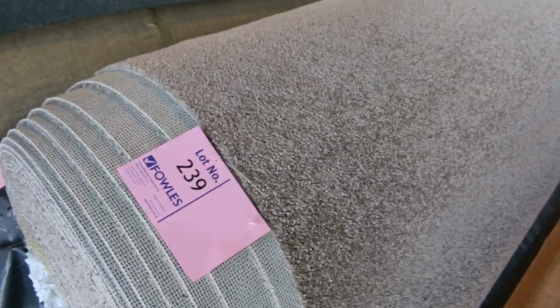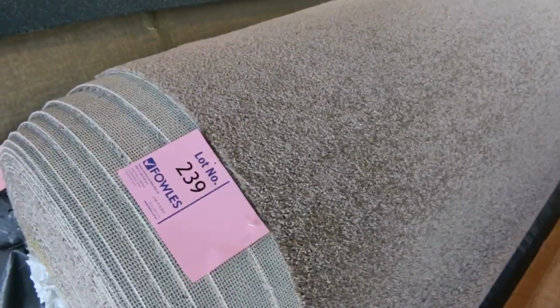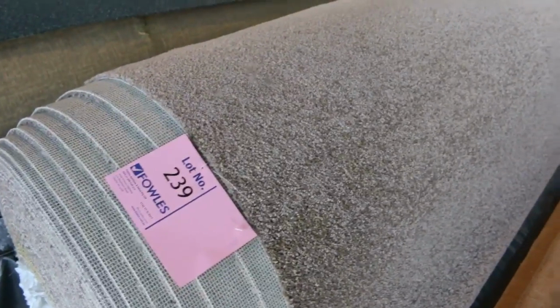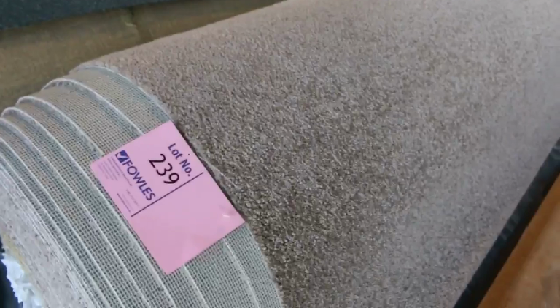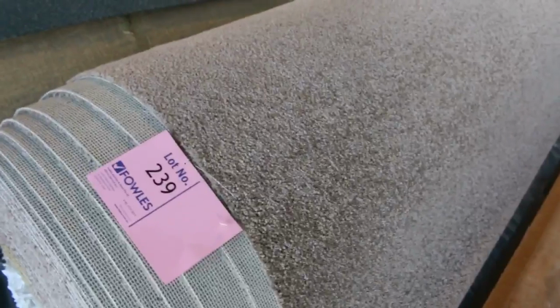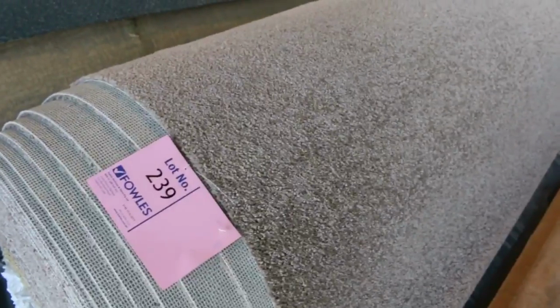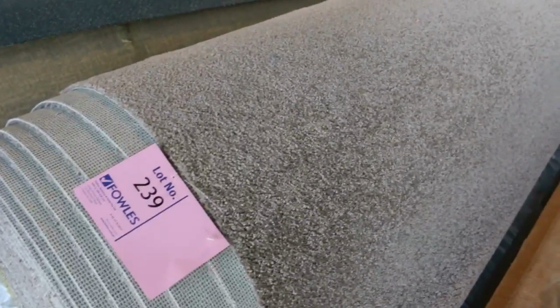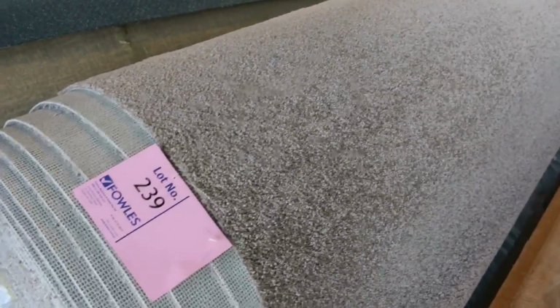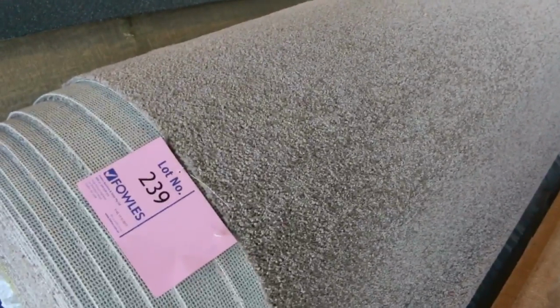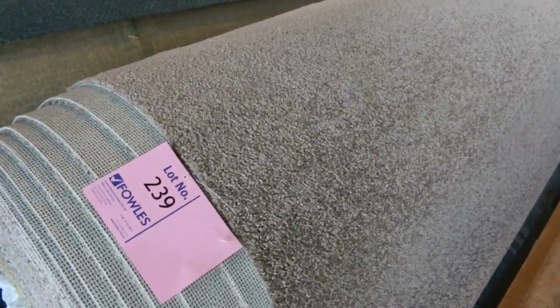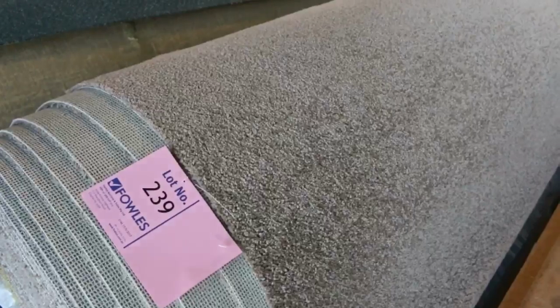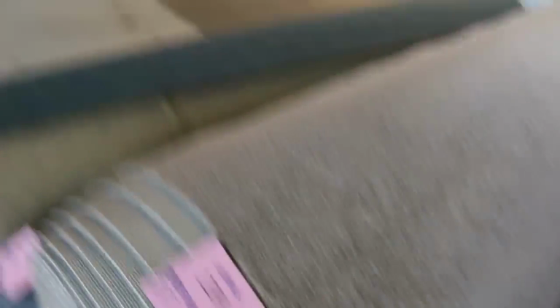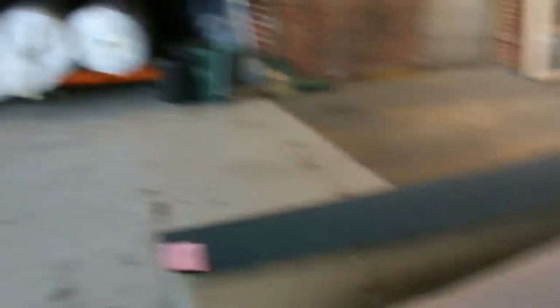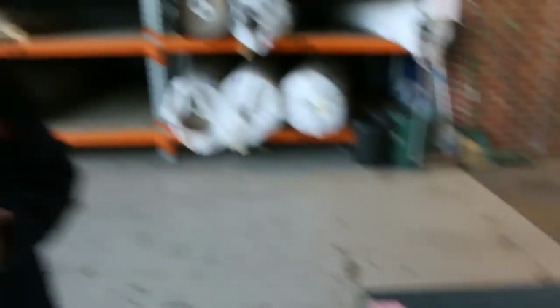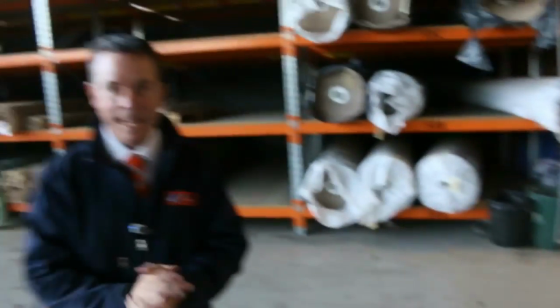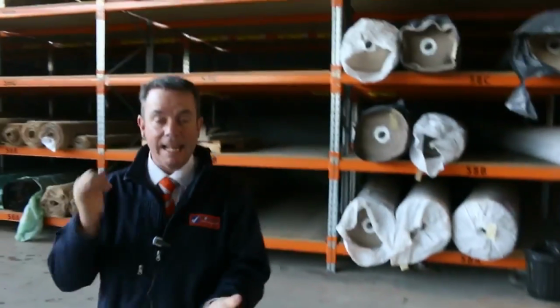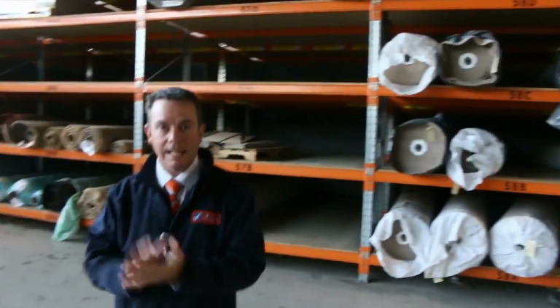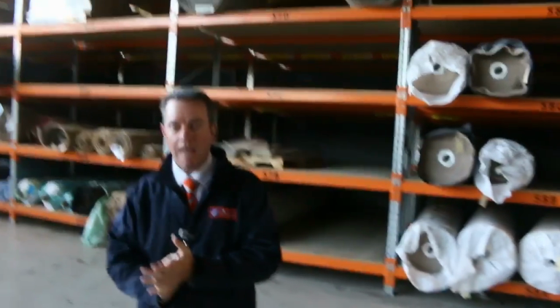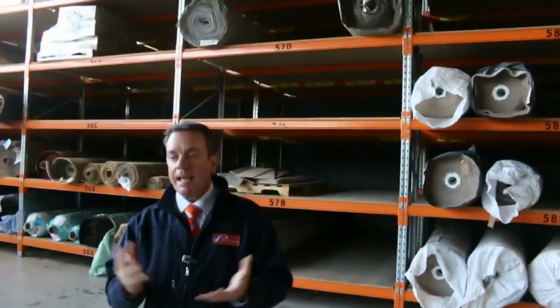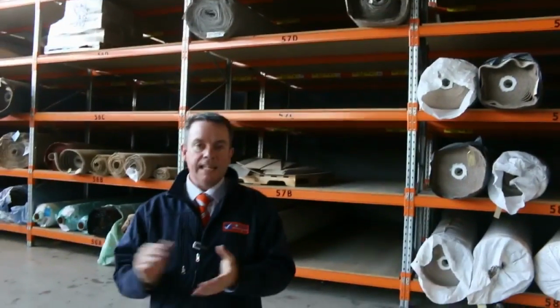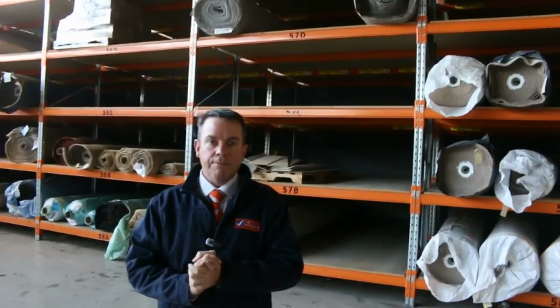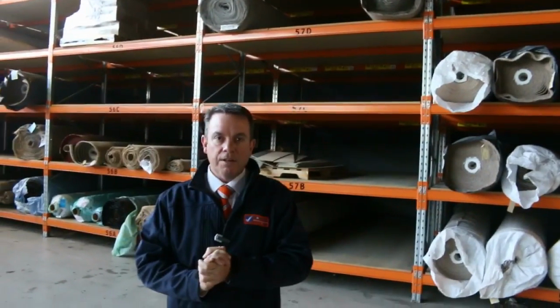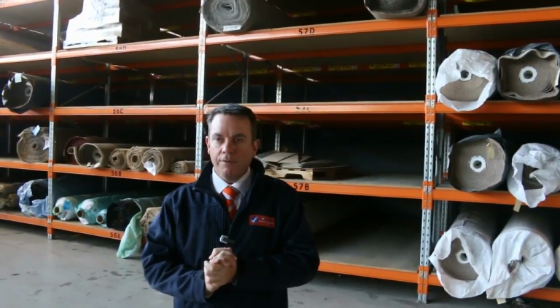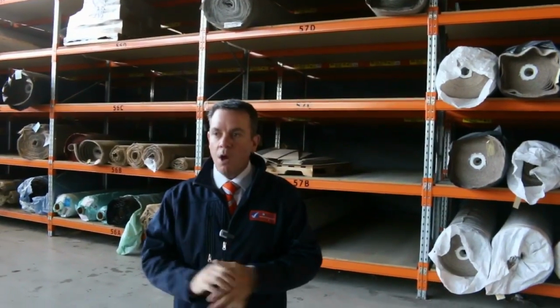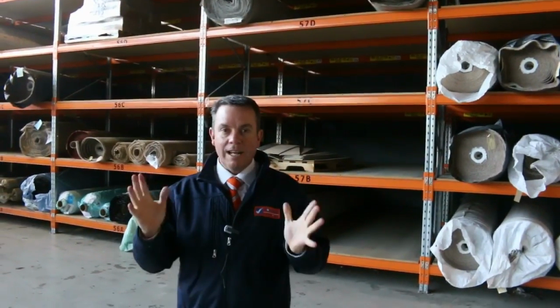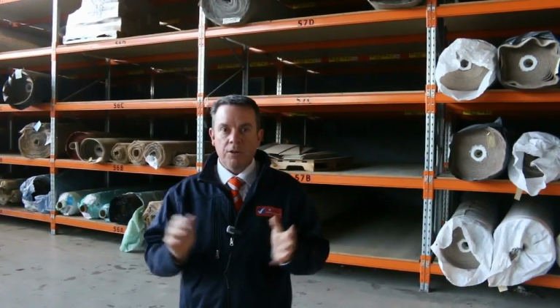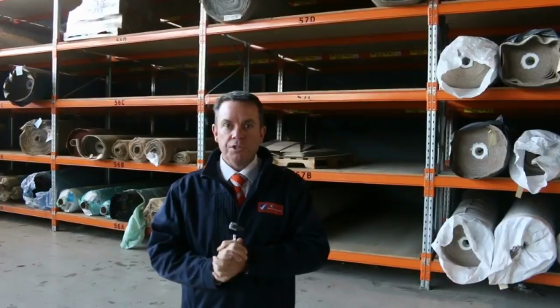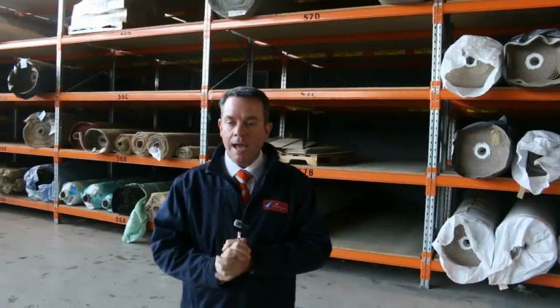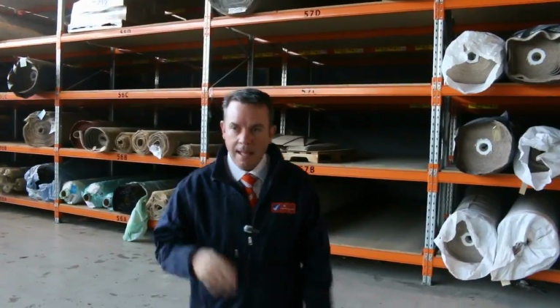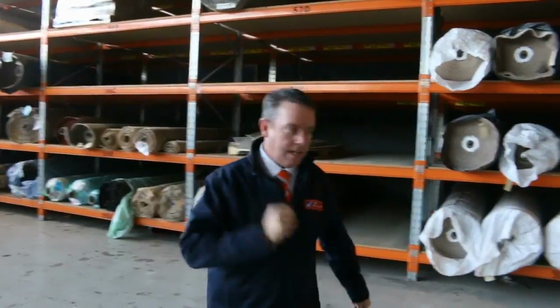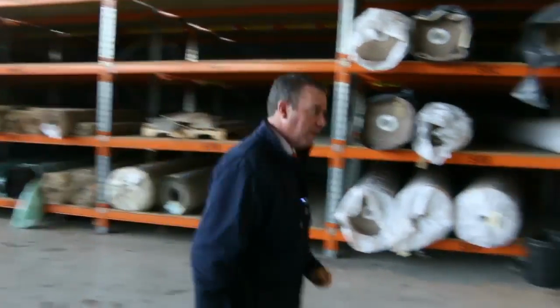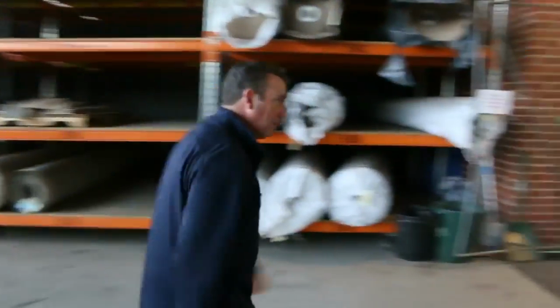You can get more than one full roll if you want to do multiple houses. So as you can see, it's going to be a massive day — it starts at 10 o'clock. Come in any time from 8 o'clock and have a look. We've got our other auctions also happening, let's go and have a quick look.